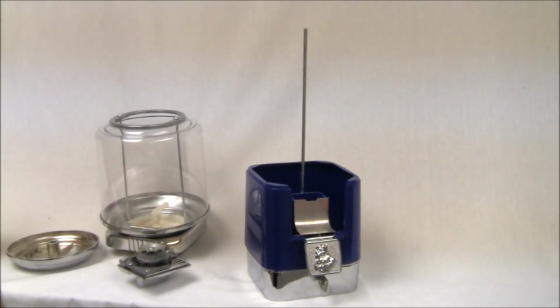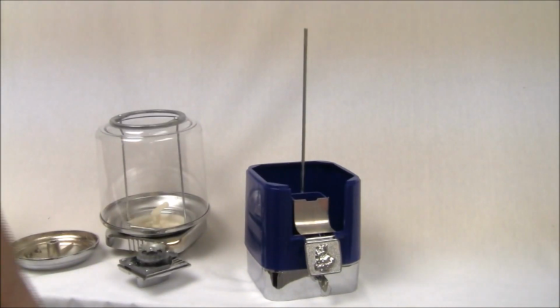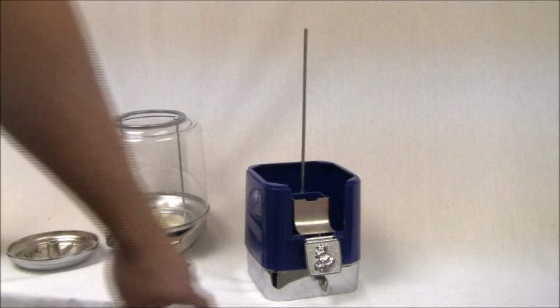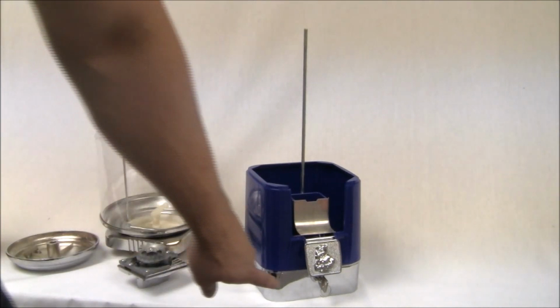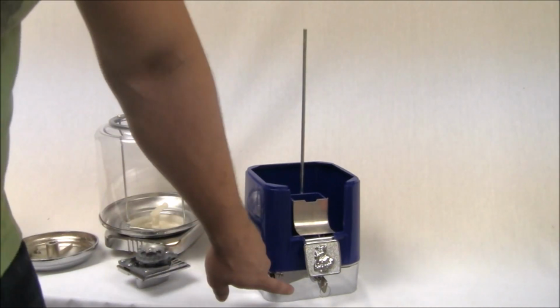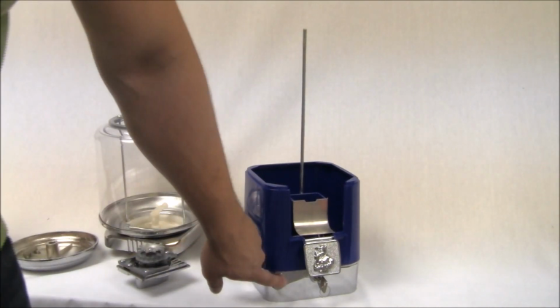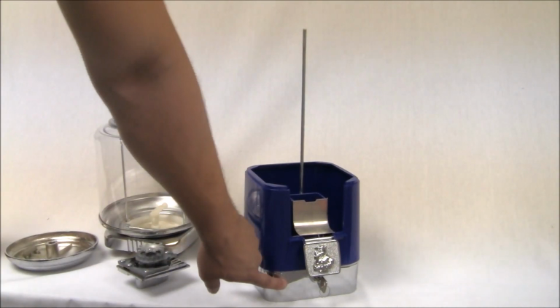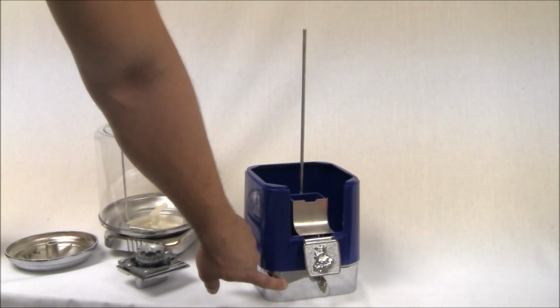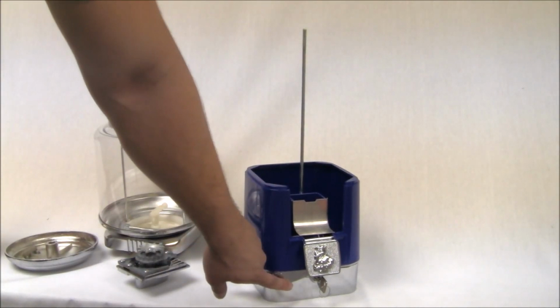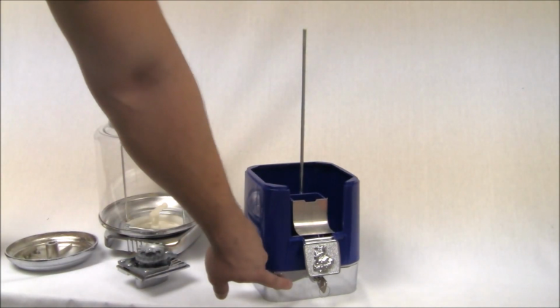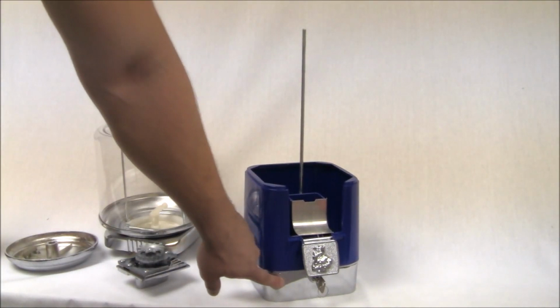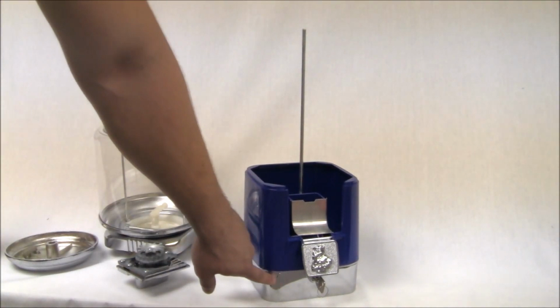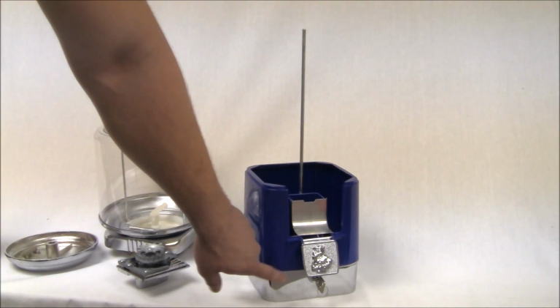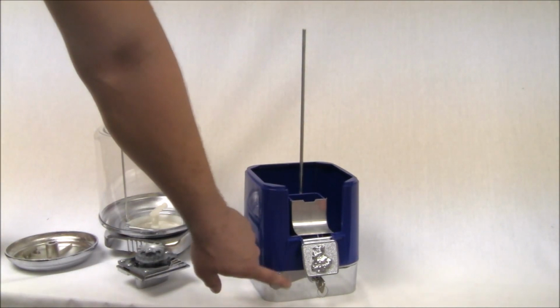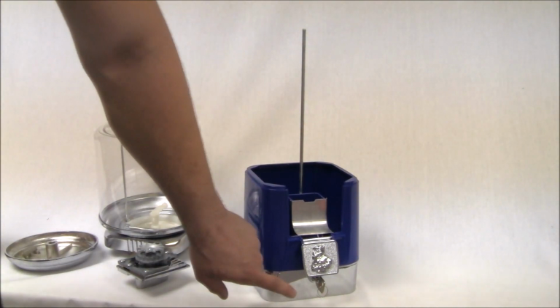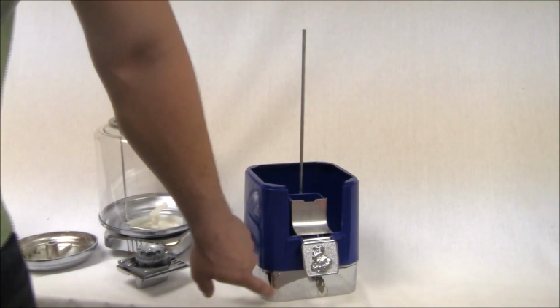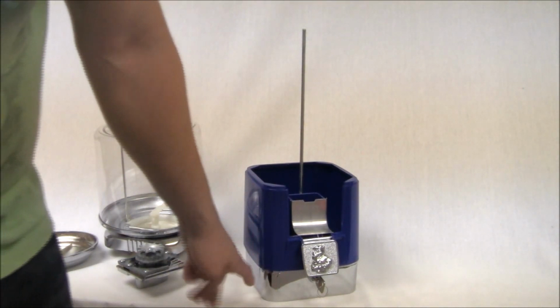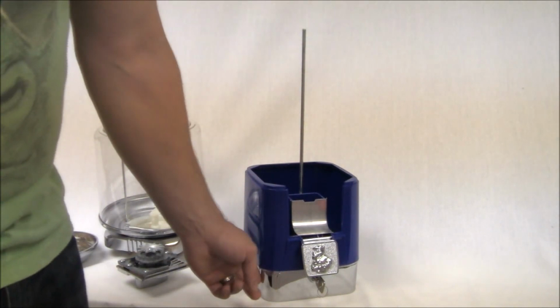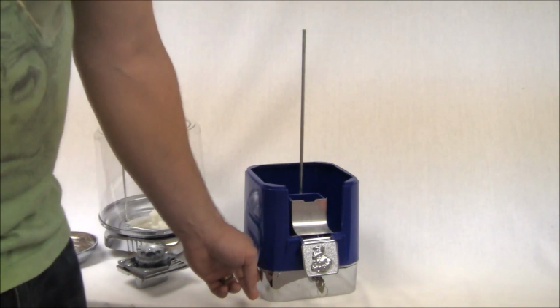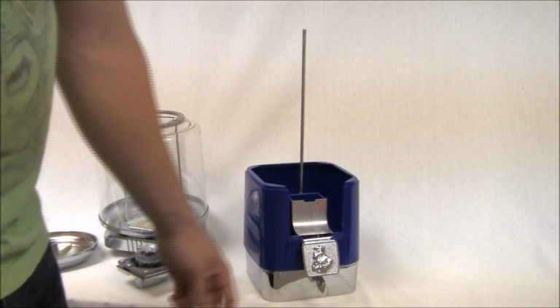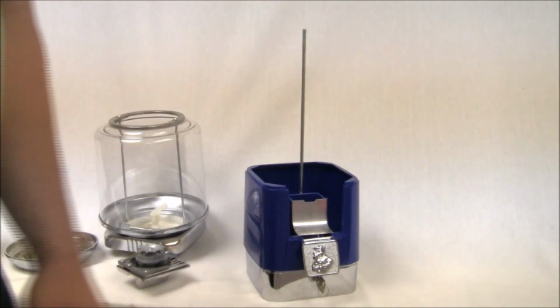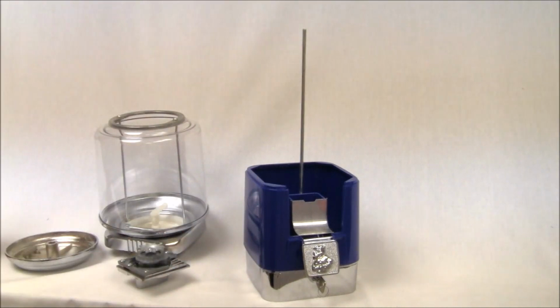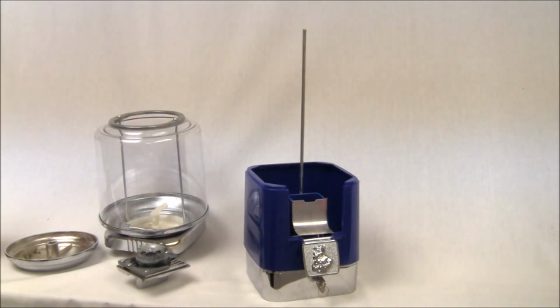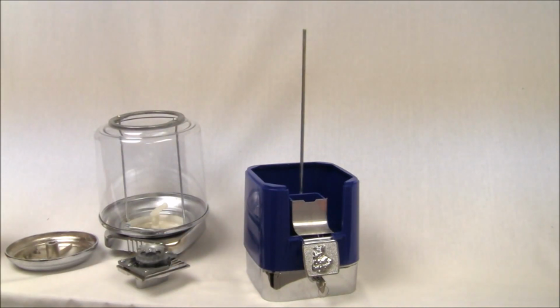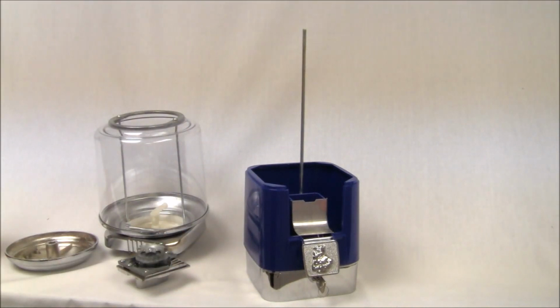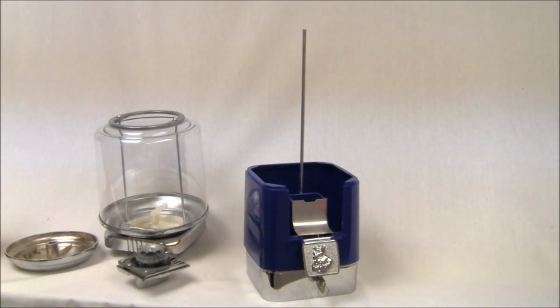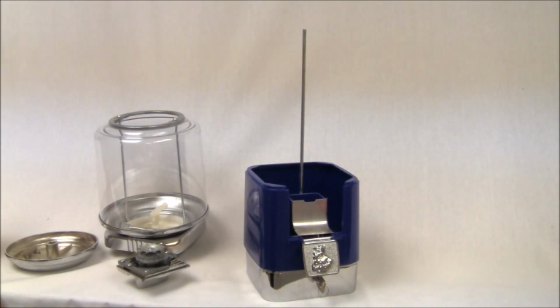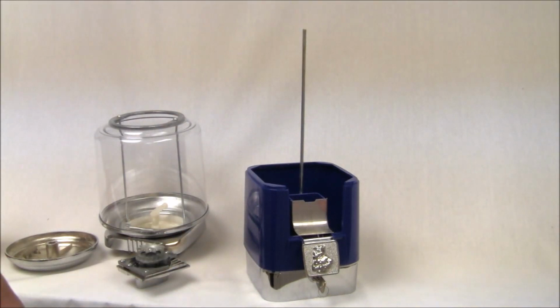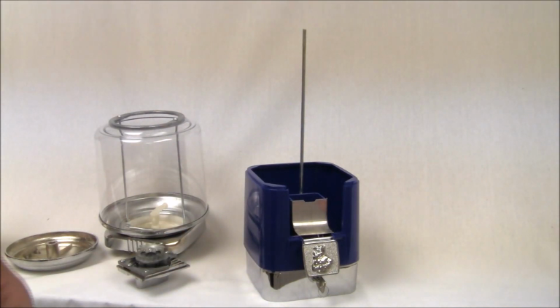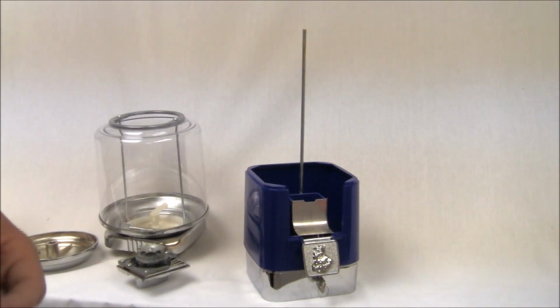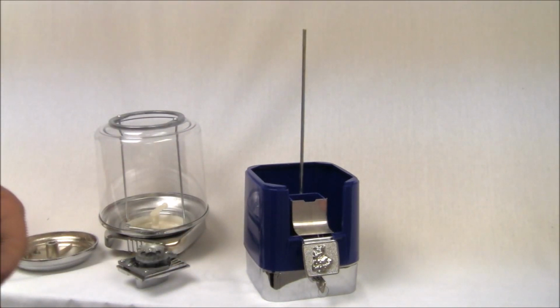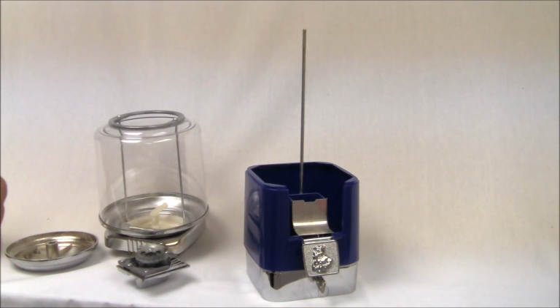This bottom portion of the machine is the cash box. And if you elected to have that option on your machine, that's where your coins are going to drop down in.